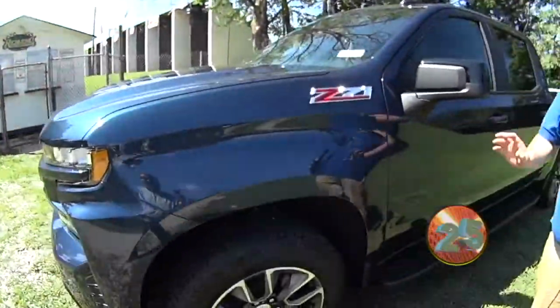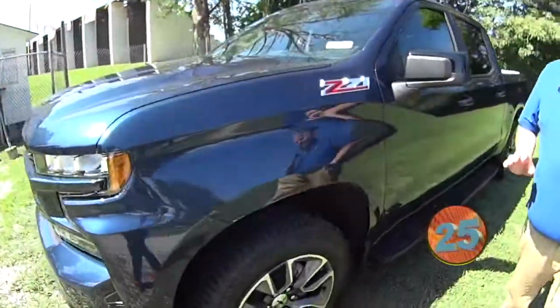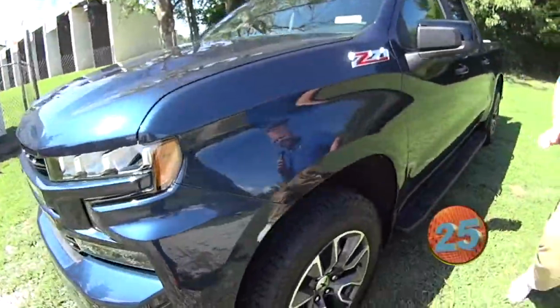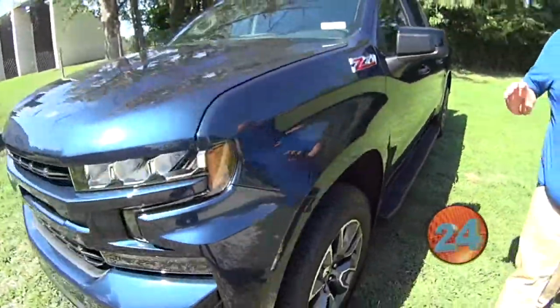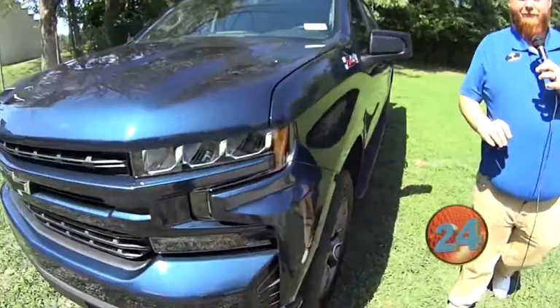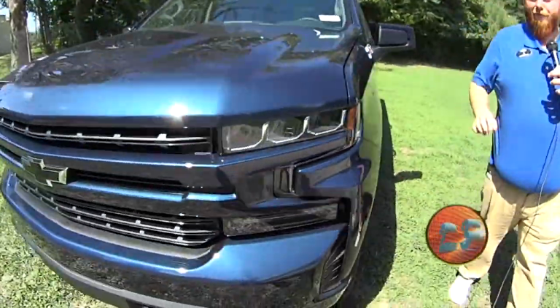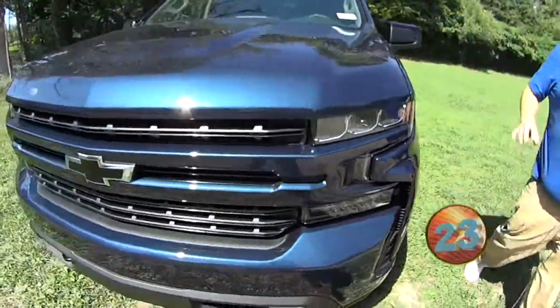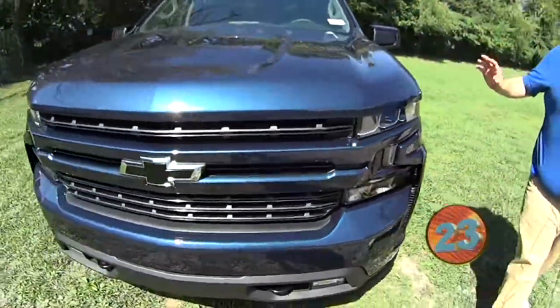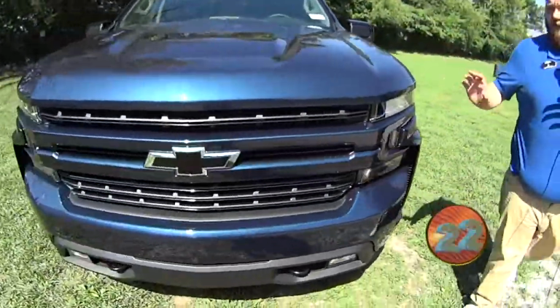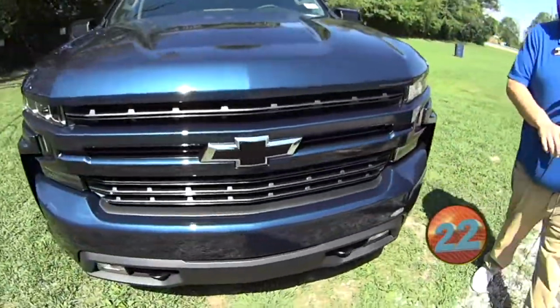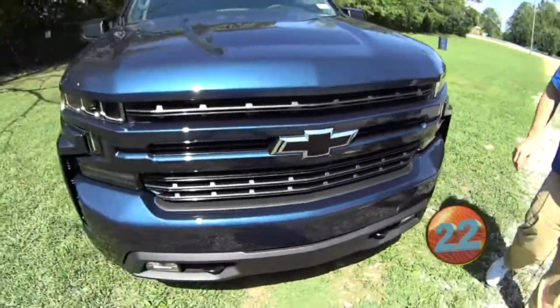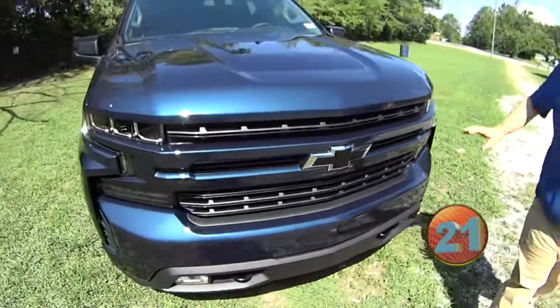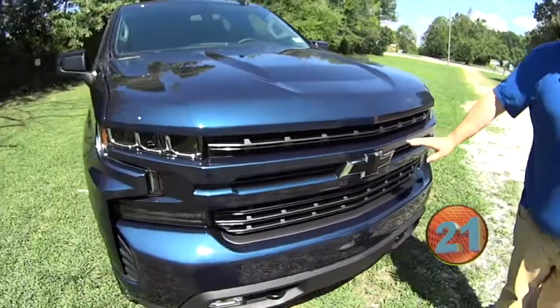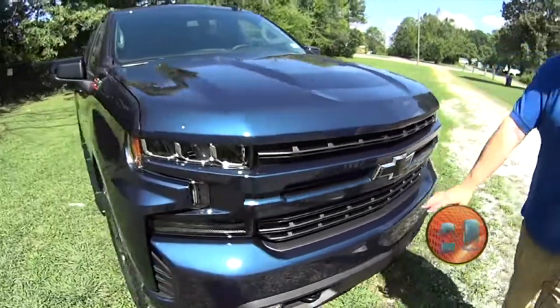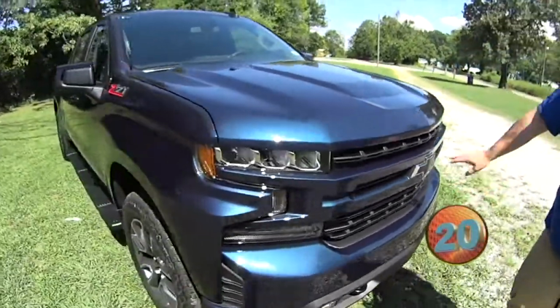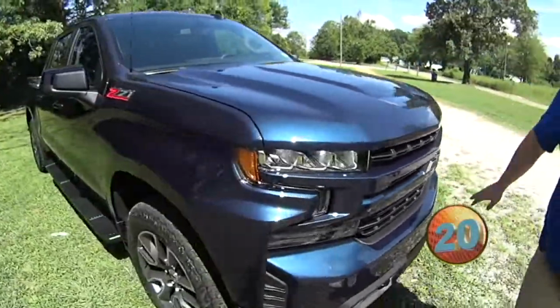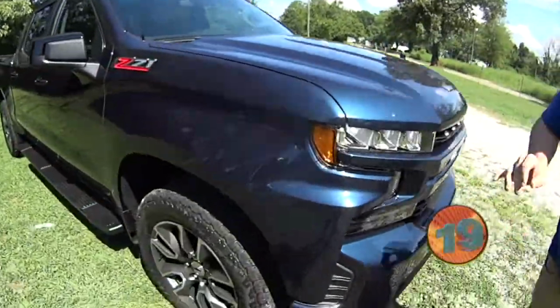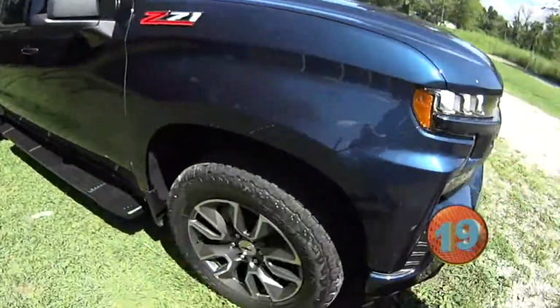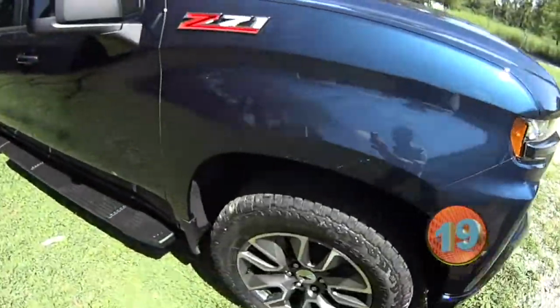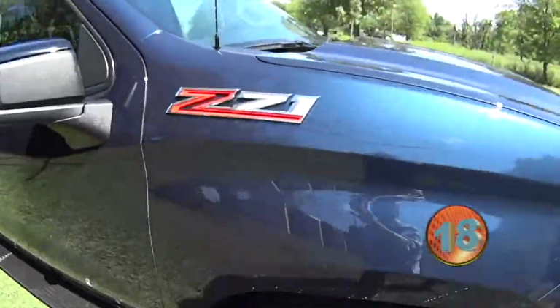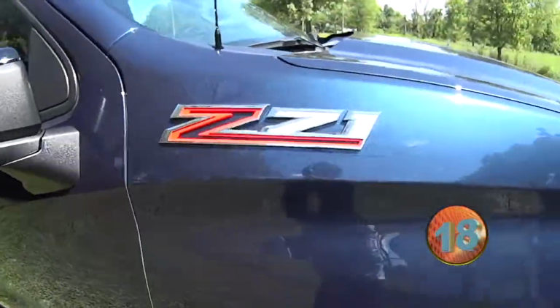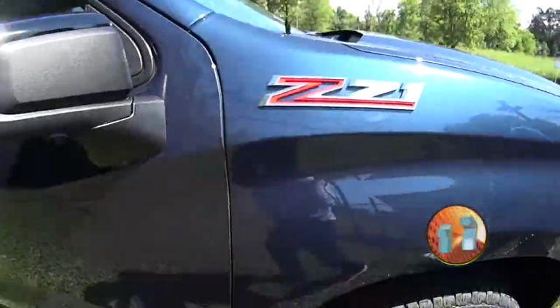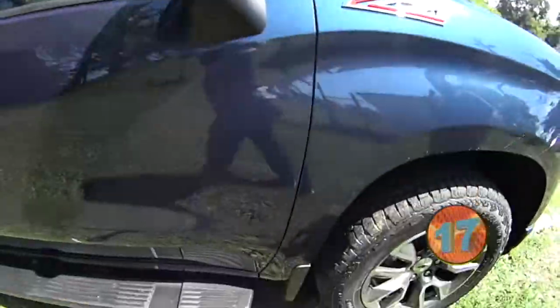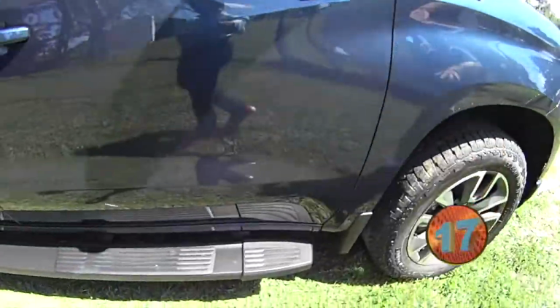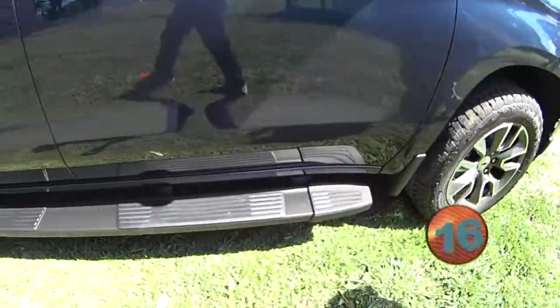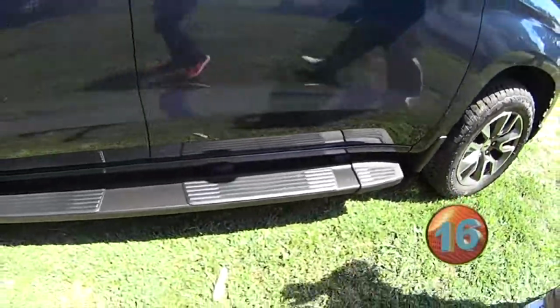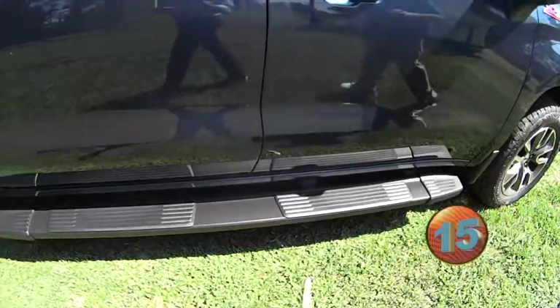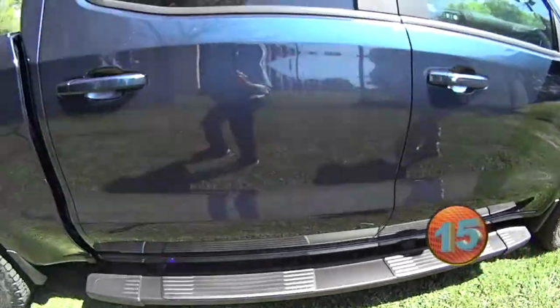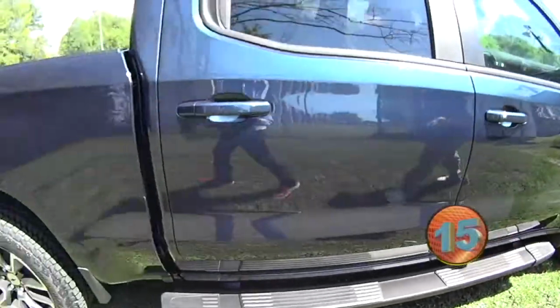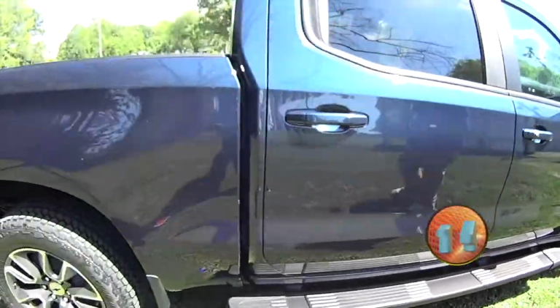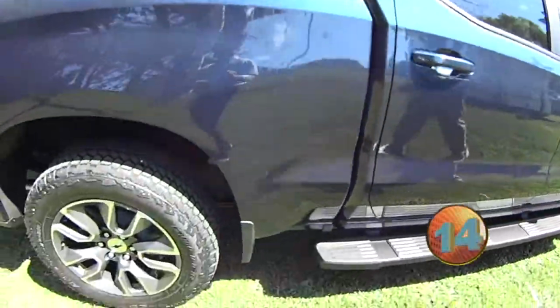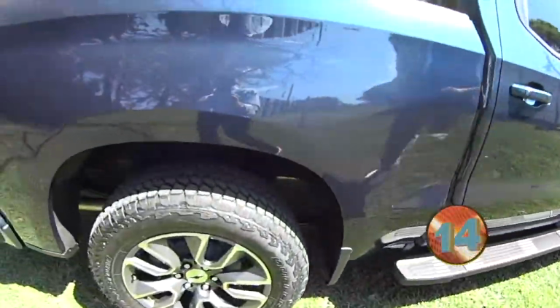Y'all have to come out this weekend for the Butterball Memorial. We're going to show you this 2020 RST — painted grille, bumpers, black bow ties. It's got leather interior with heated seats, black running boards. It is a beautiful North Sky Blue. Y'all need to check it out.